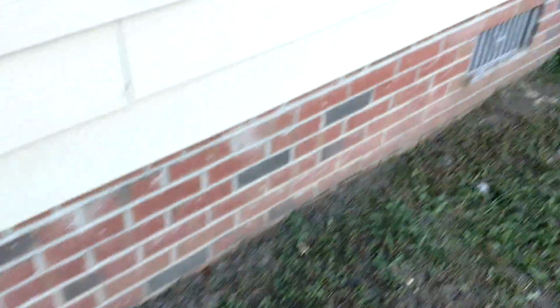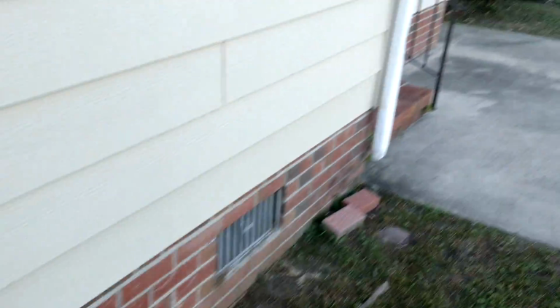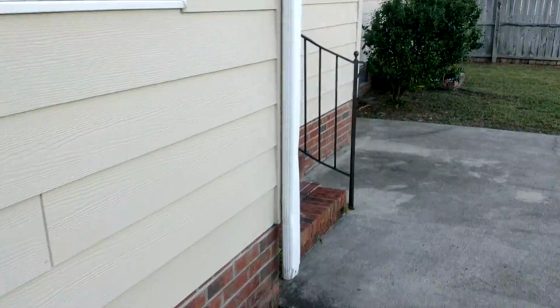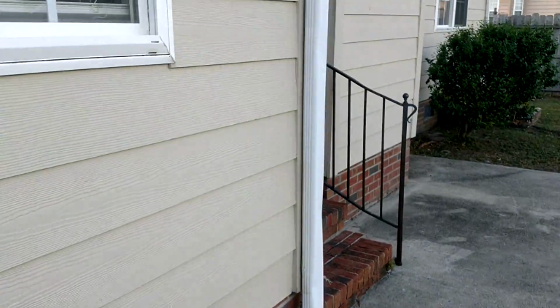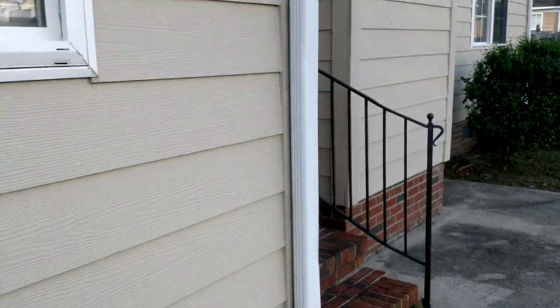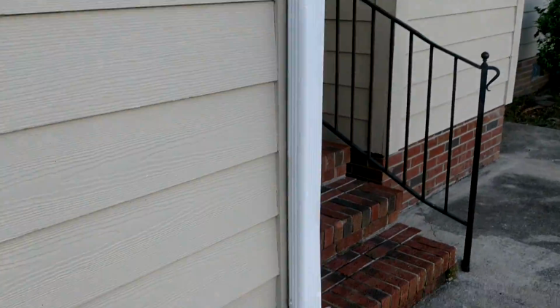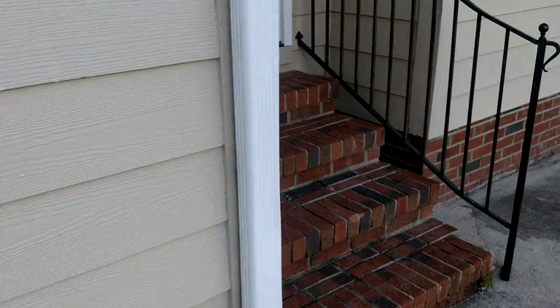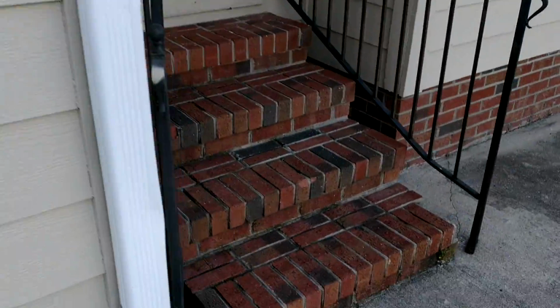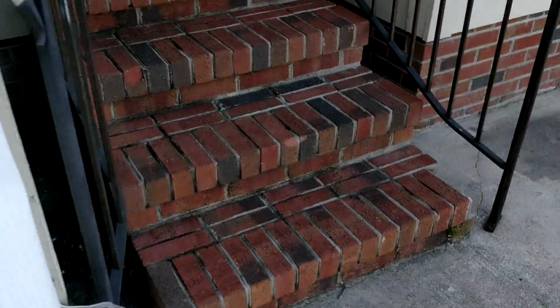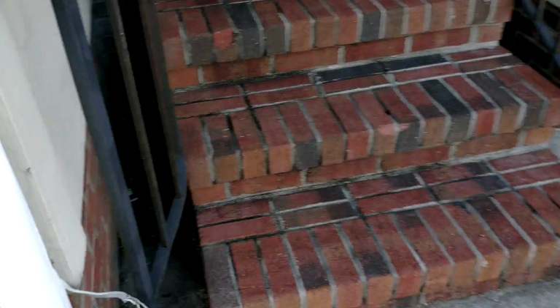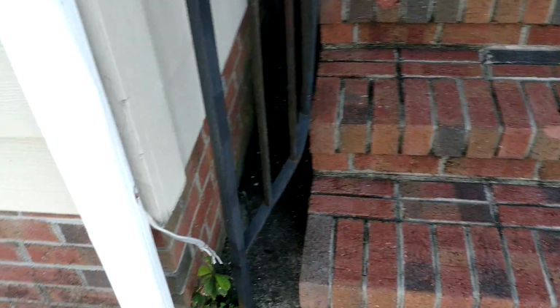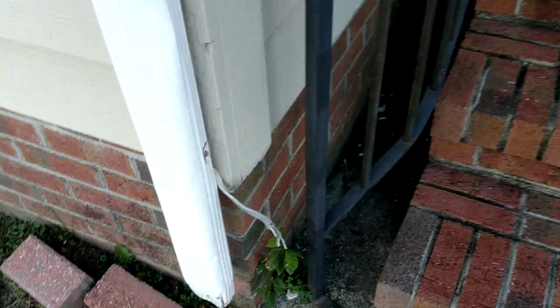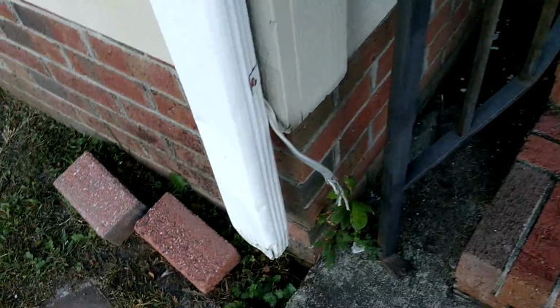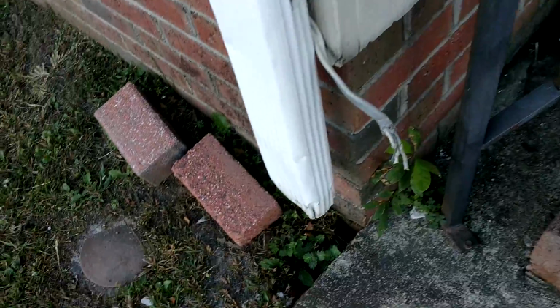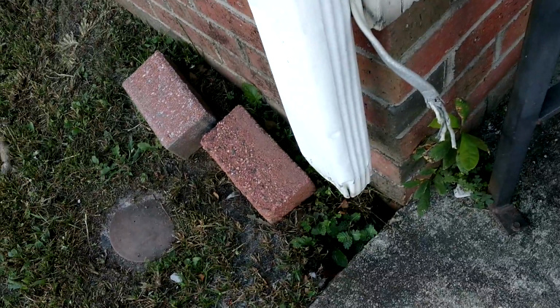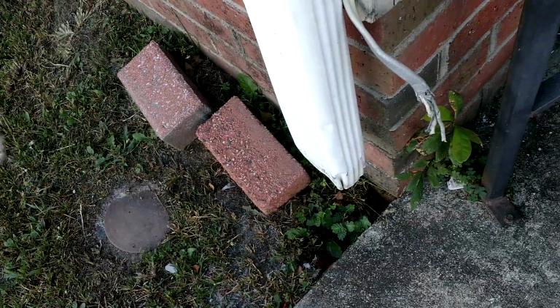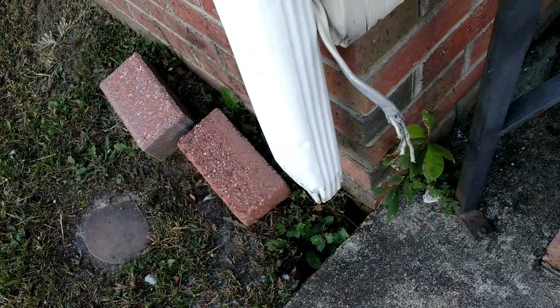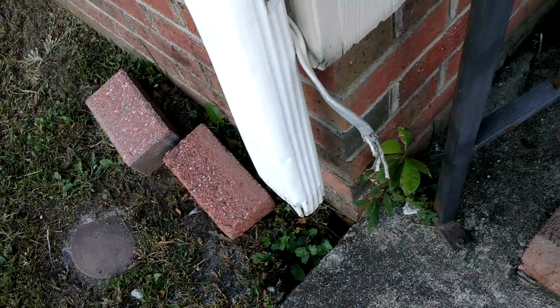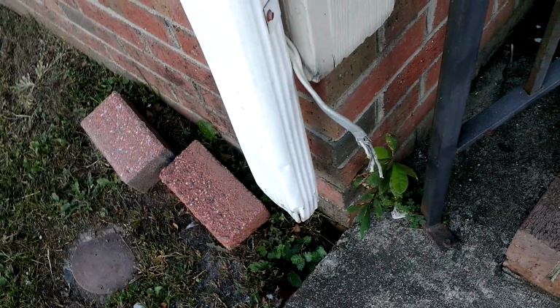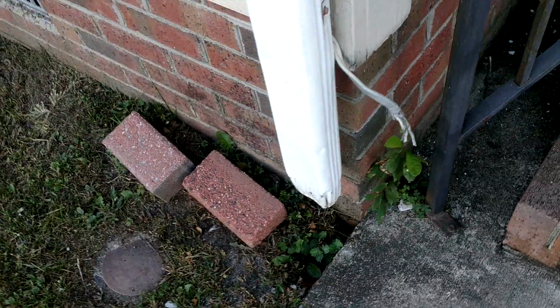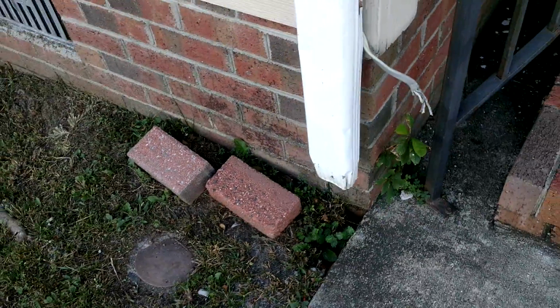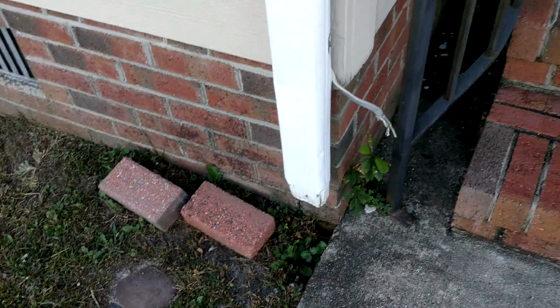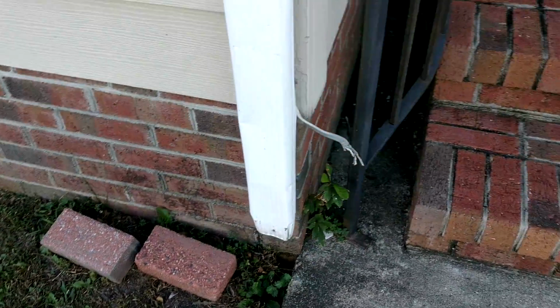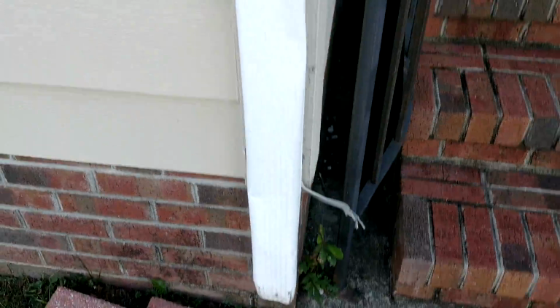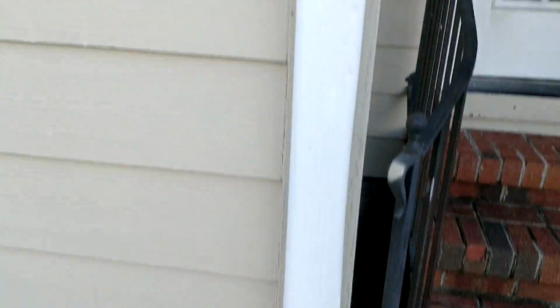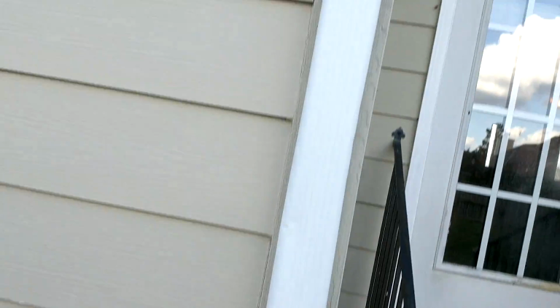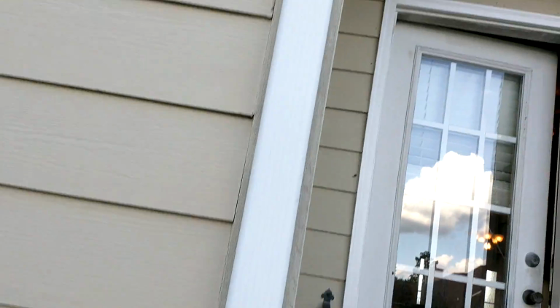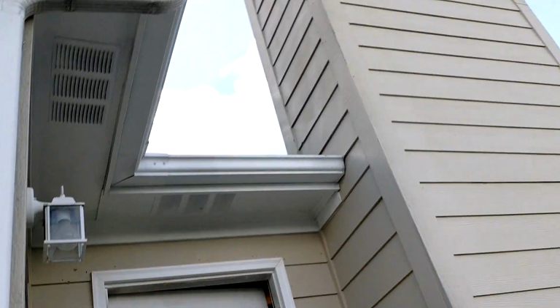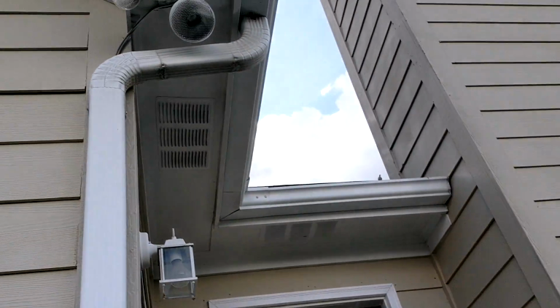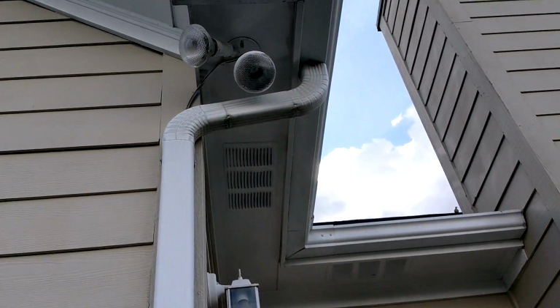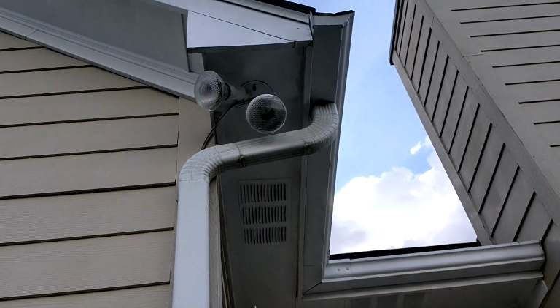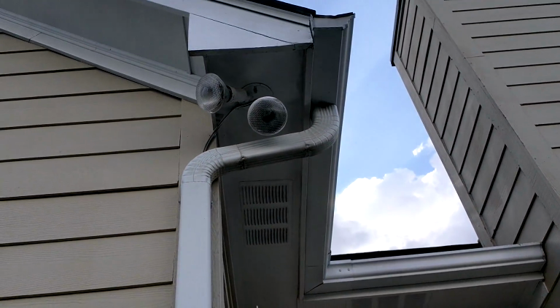There's some kind of electrical cord and cable coming out of there, coming up into the light fixture.